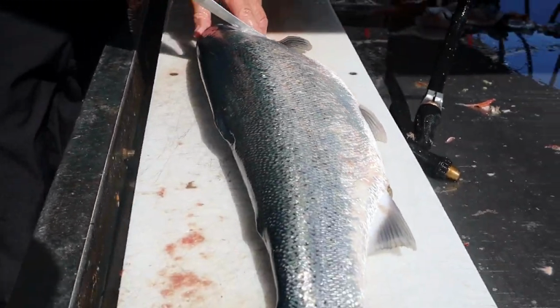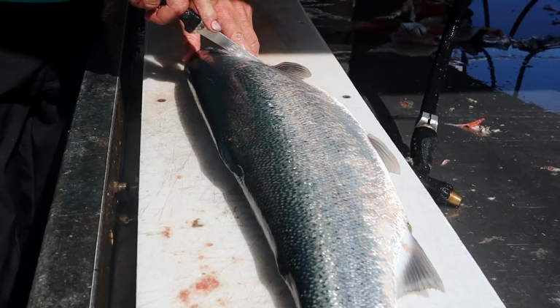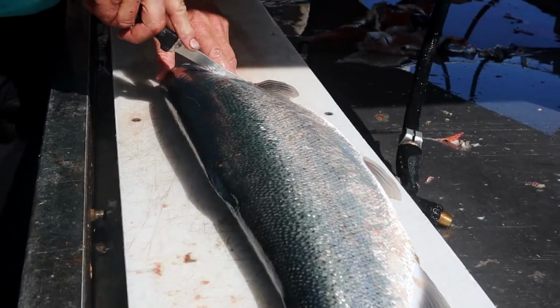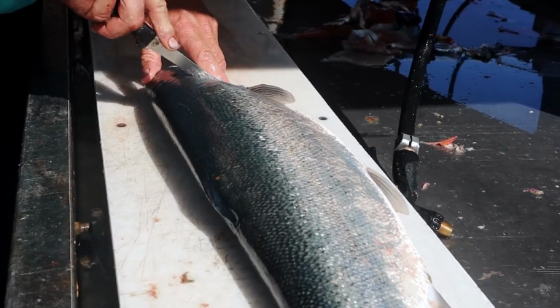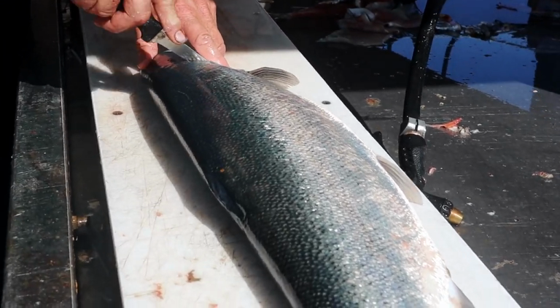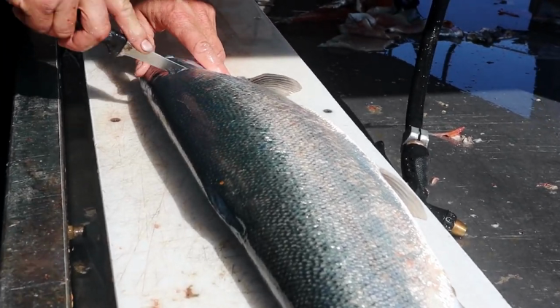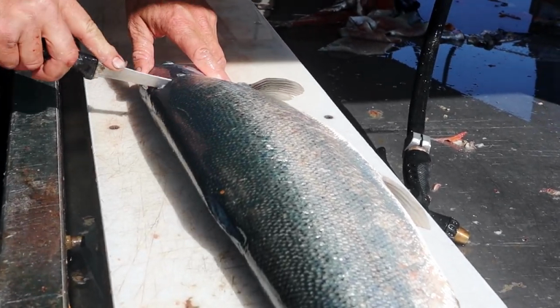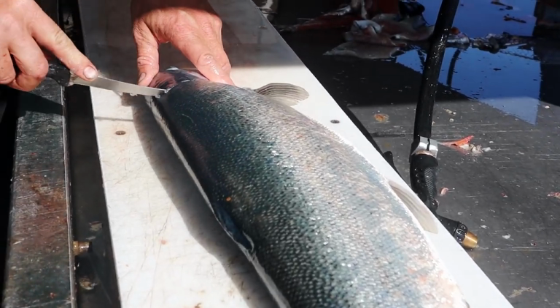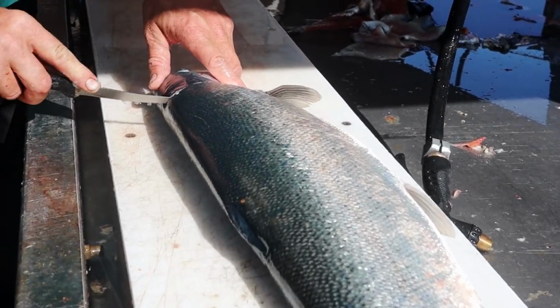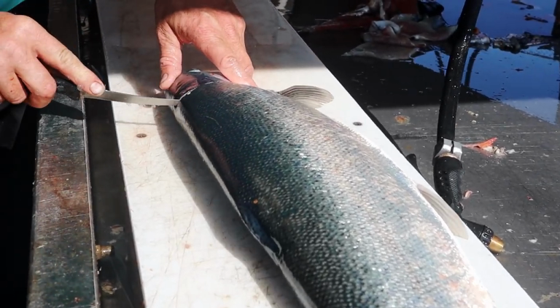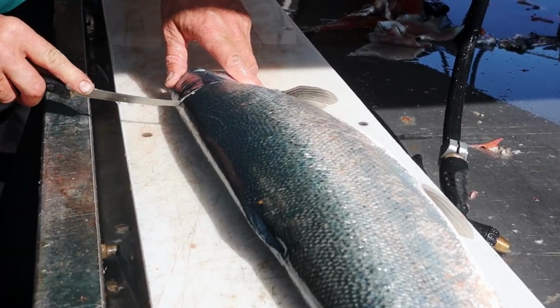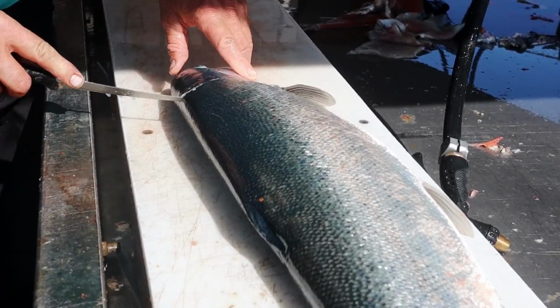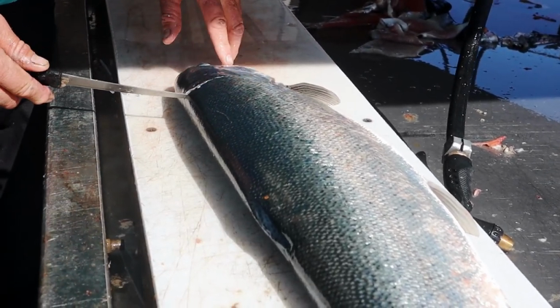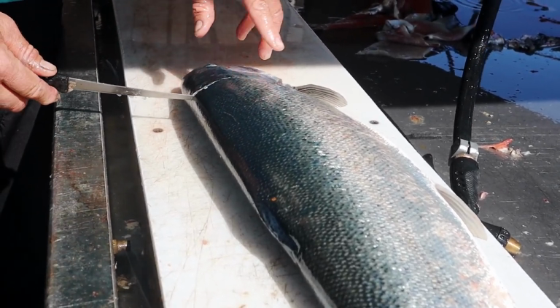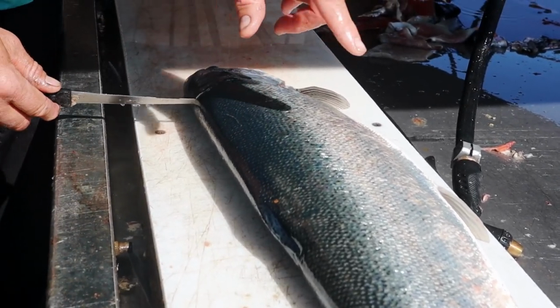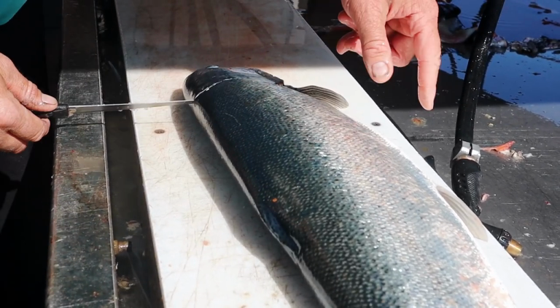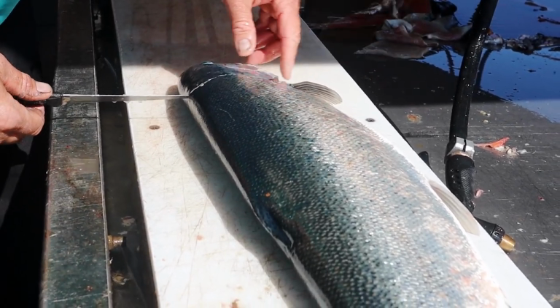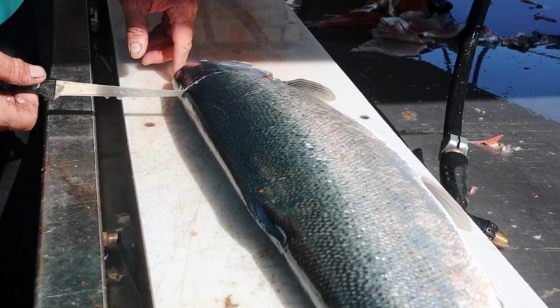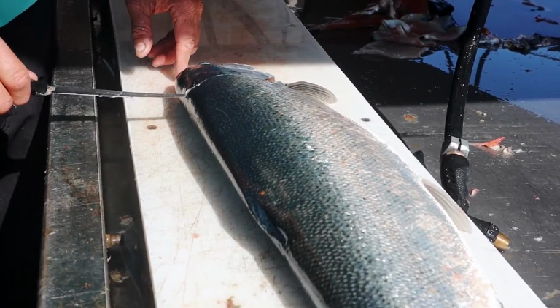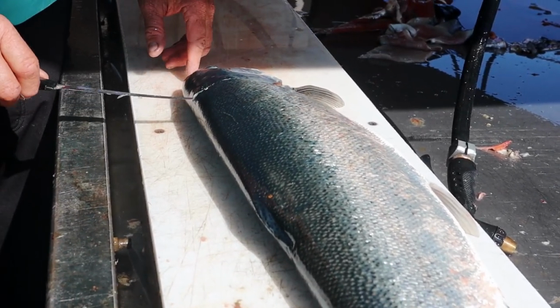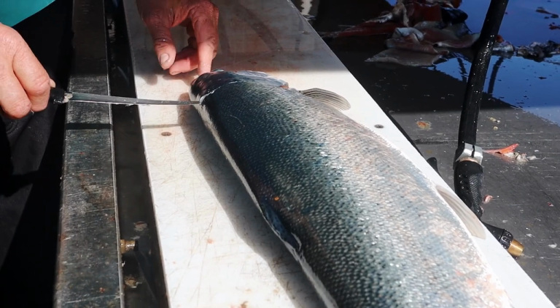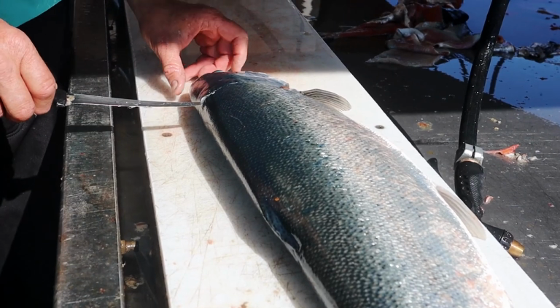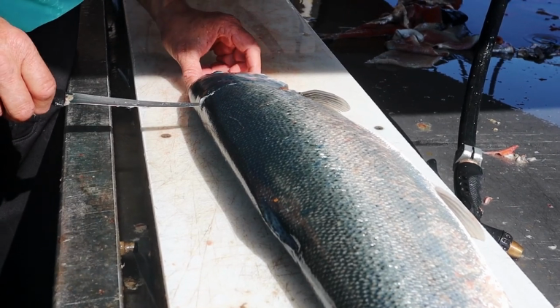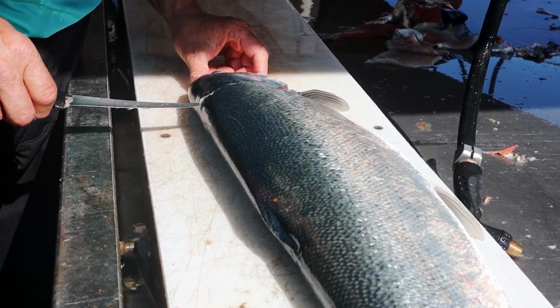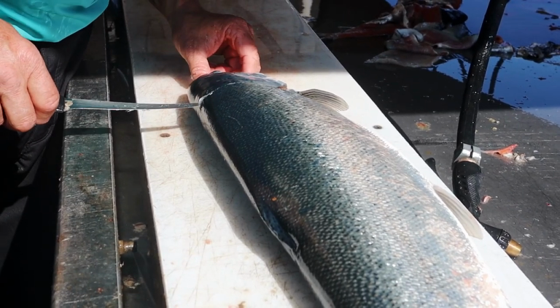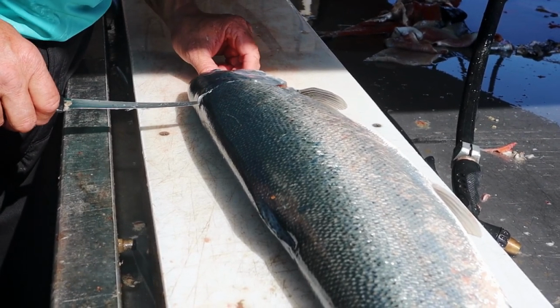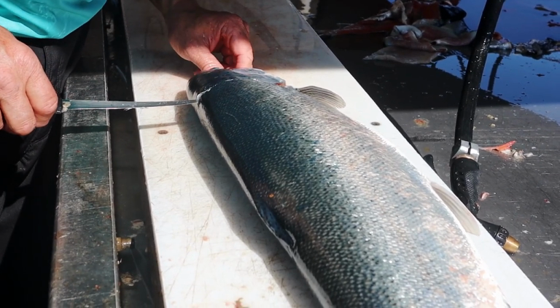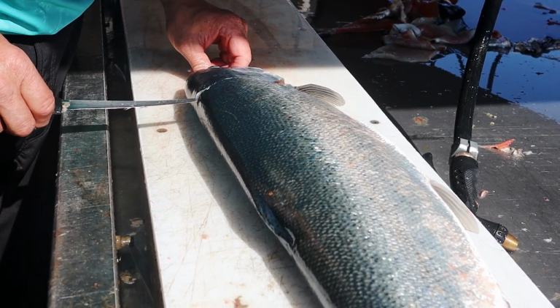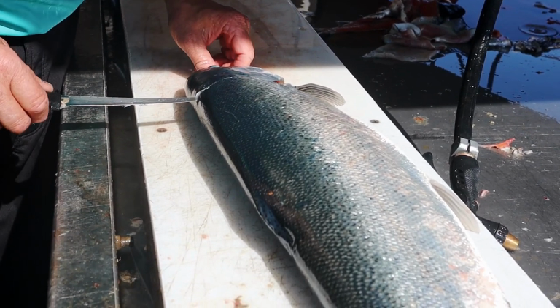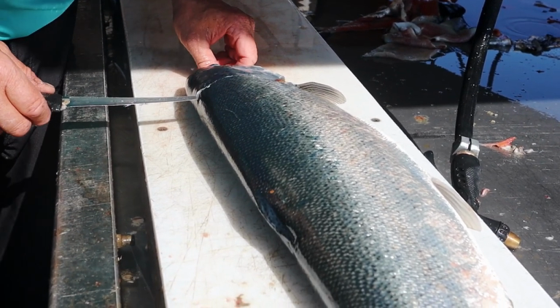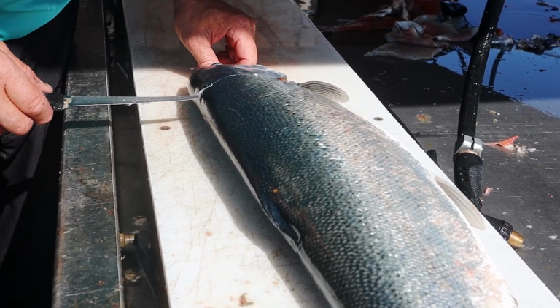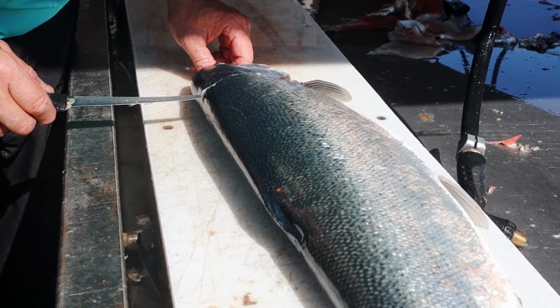This is what rainbows usually look like. They're nice and fat. It's probably a hen — actually, it's a buck.